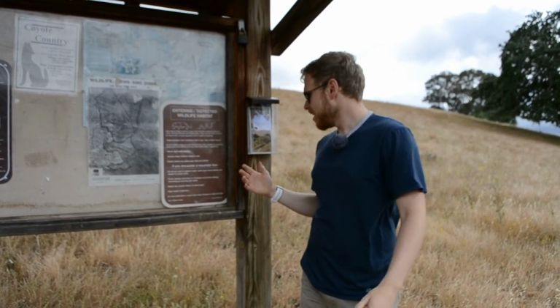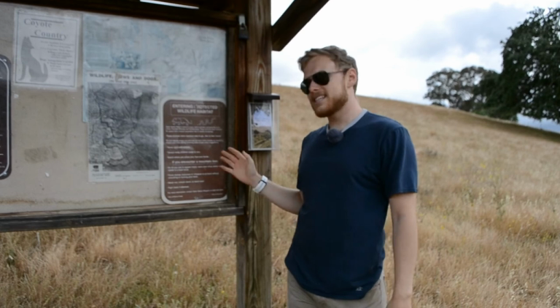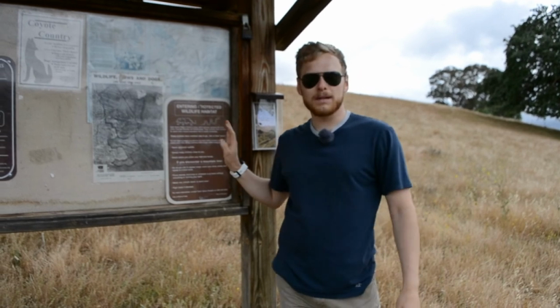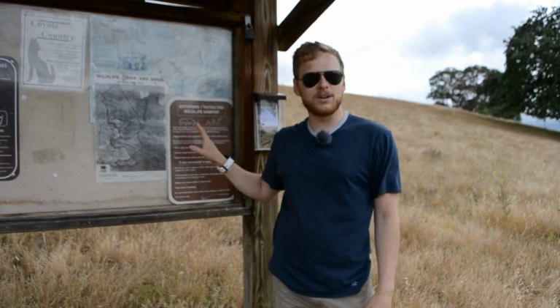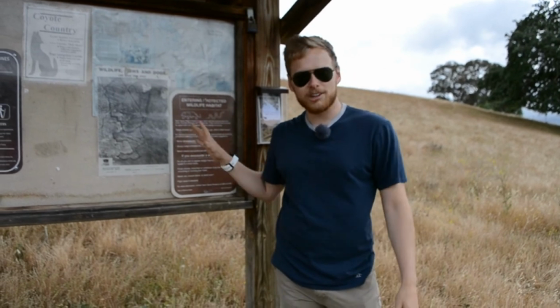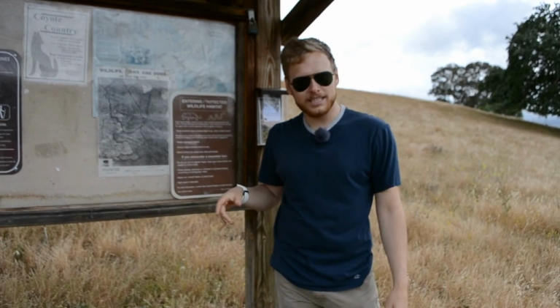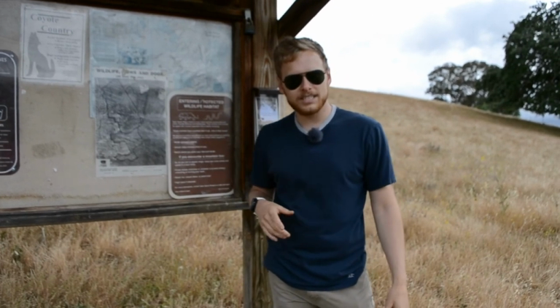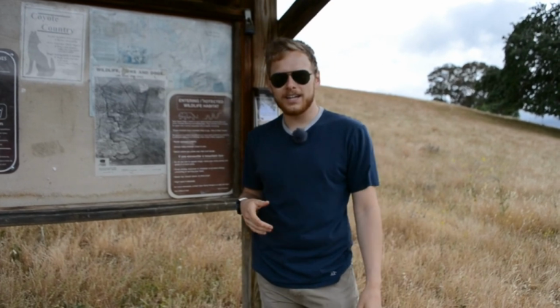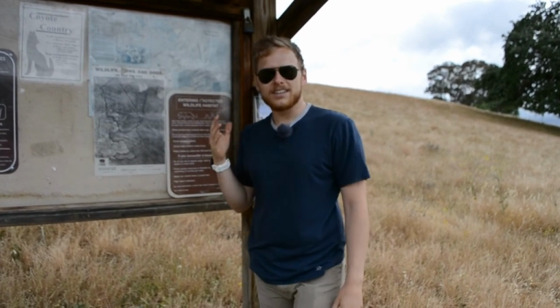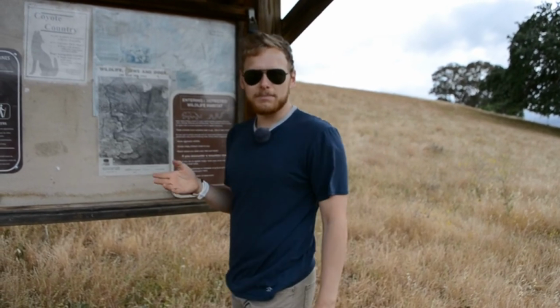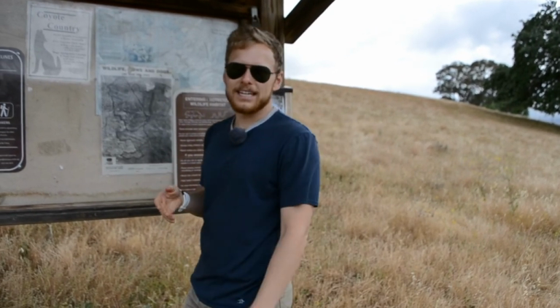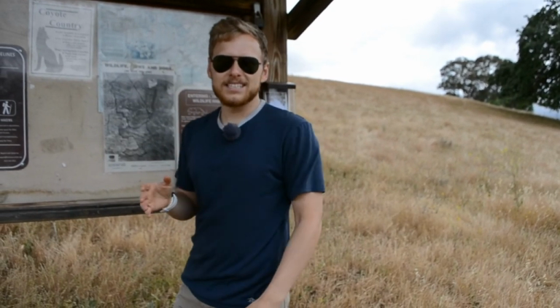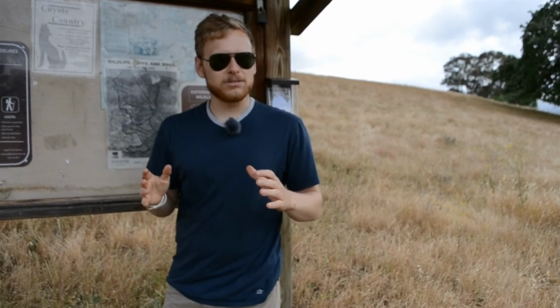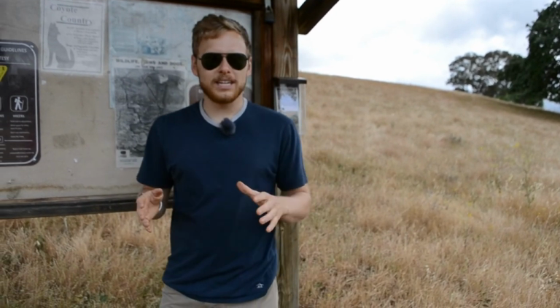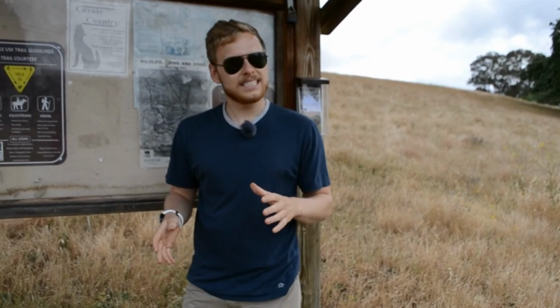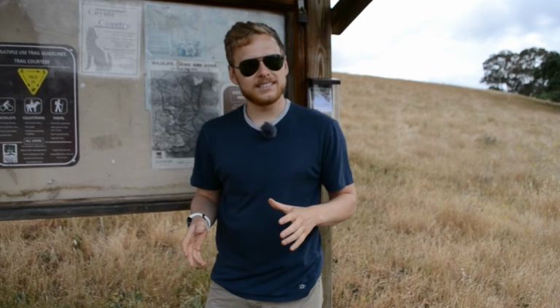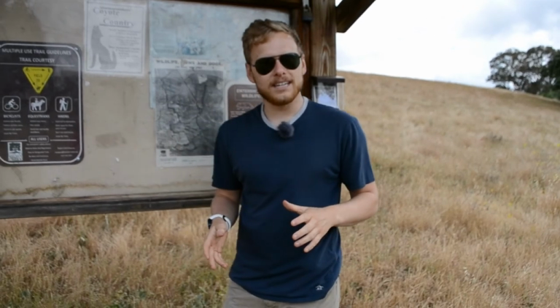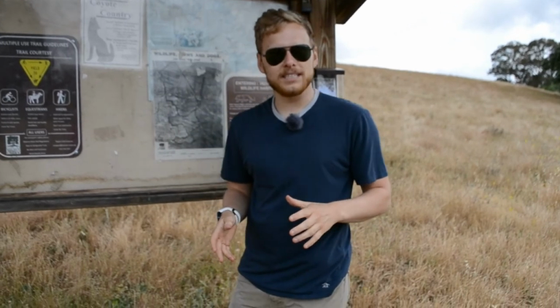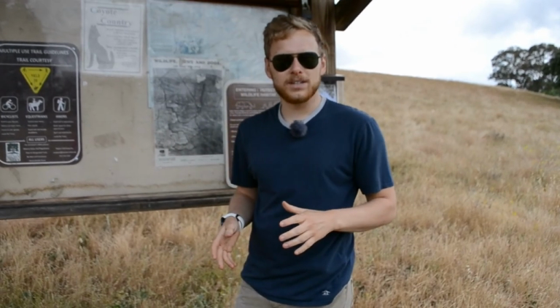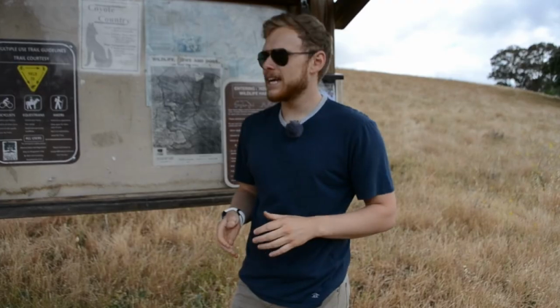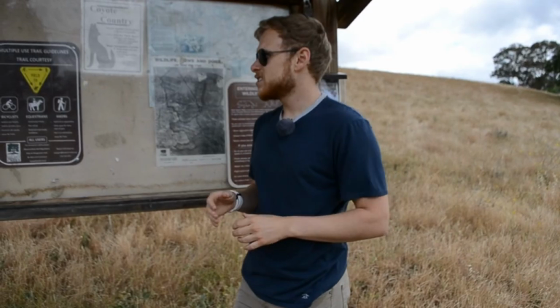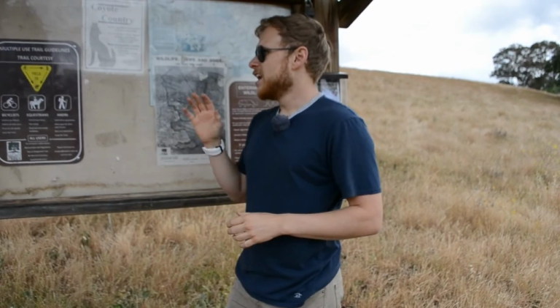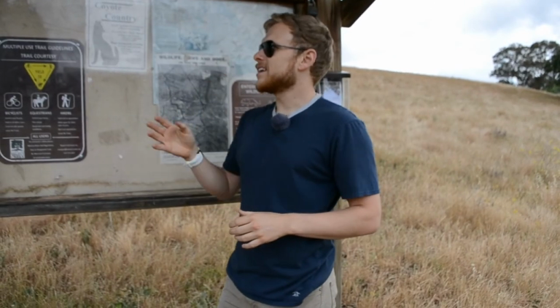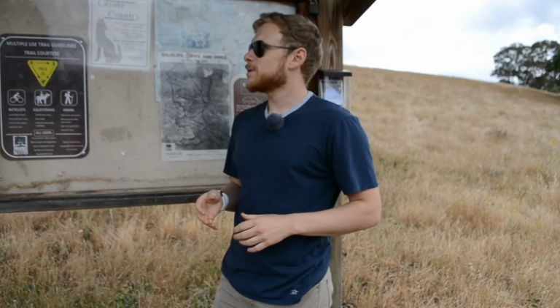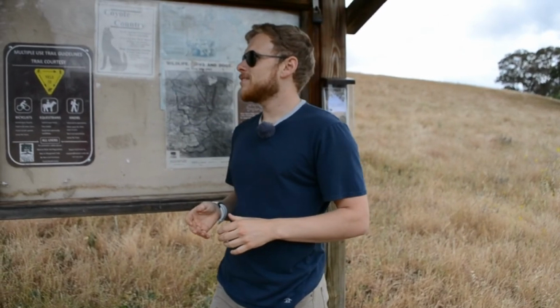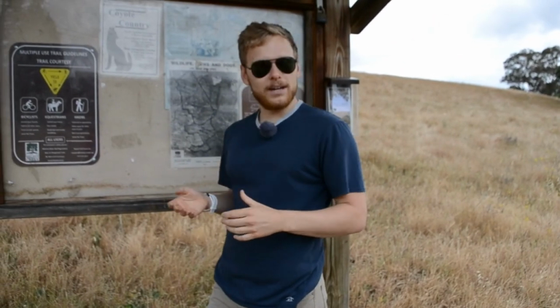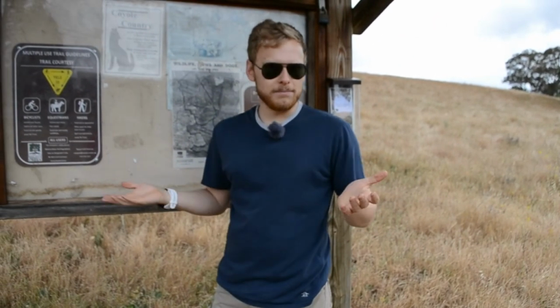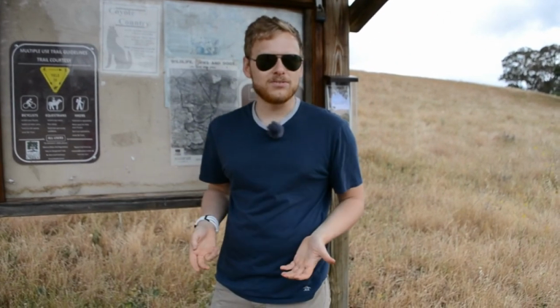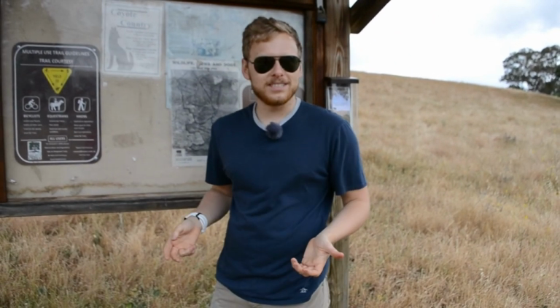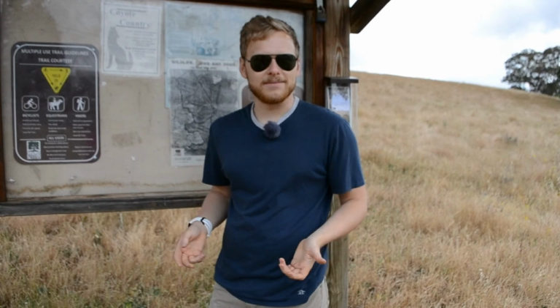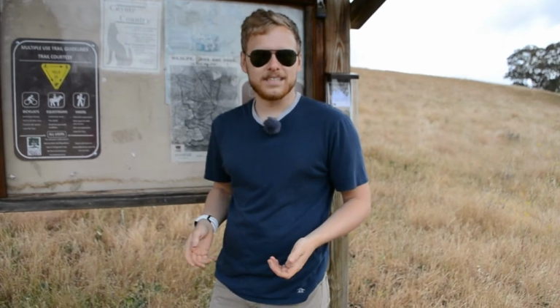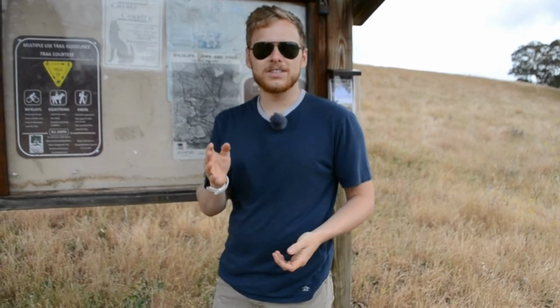Honestly, you probably won't encounter one of these guys in the wild — there haven't been any sighted around Walnut Creek since about 2018, so out here you're probably fine. But maybe we'll find one today.